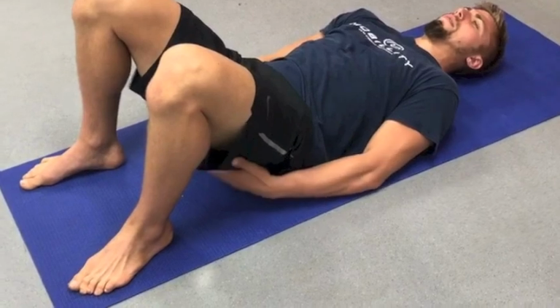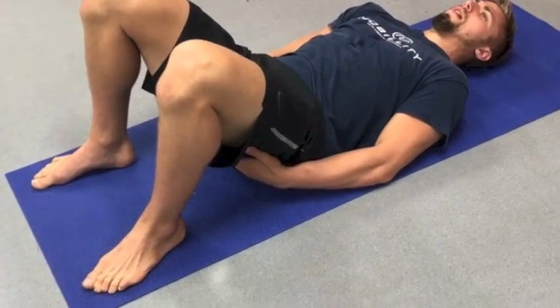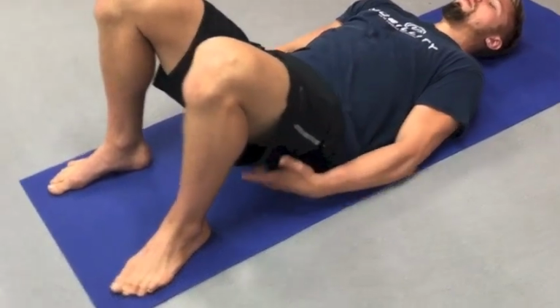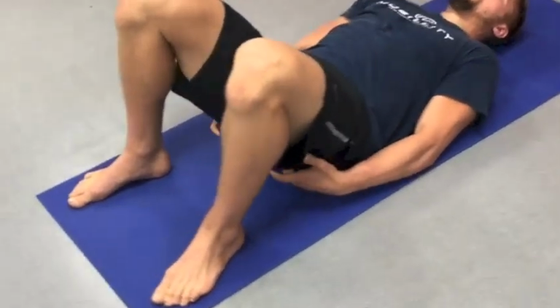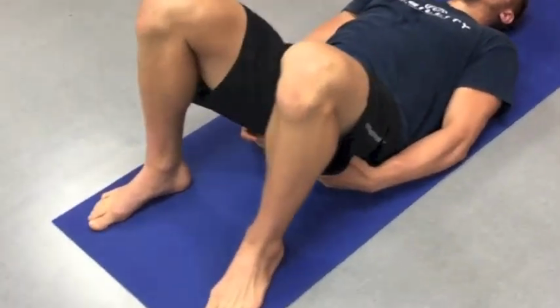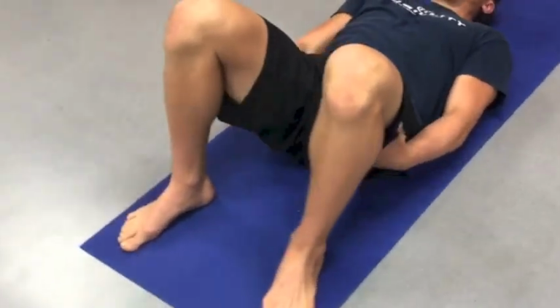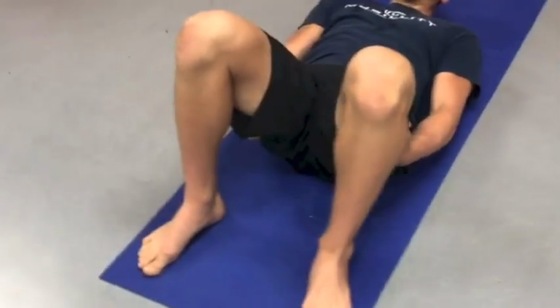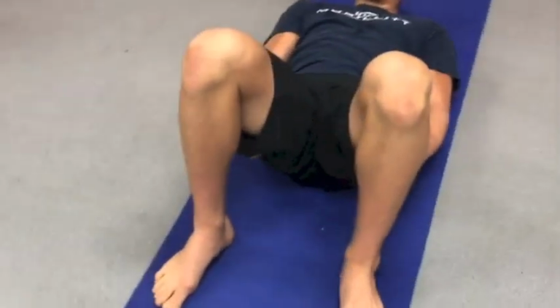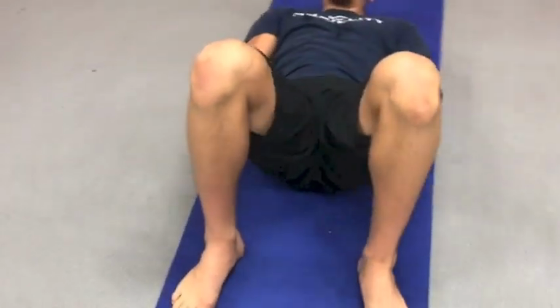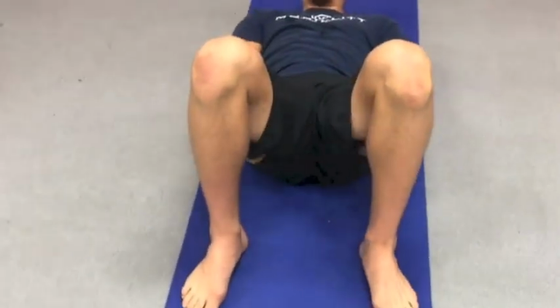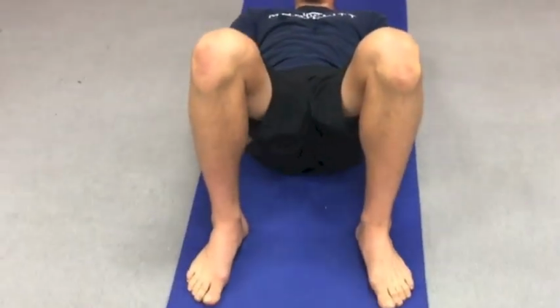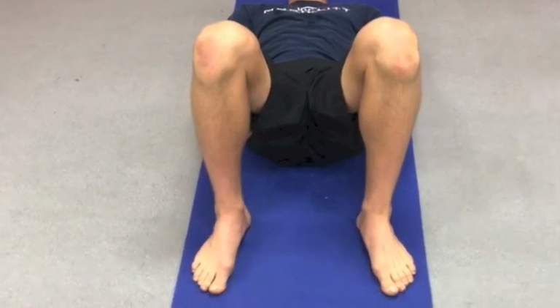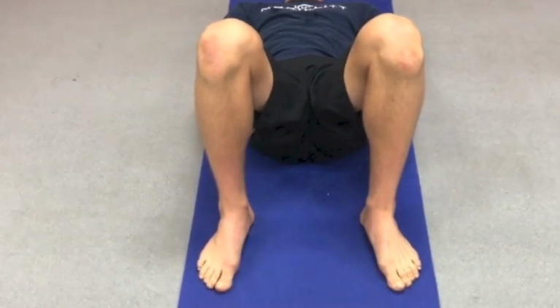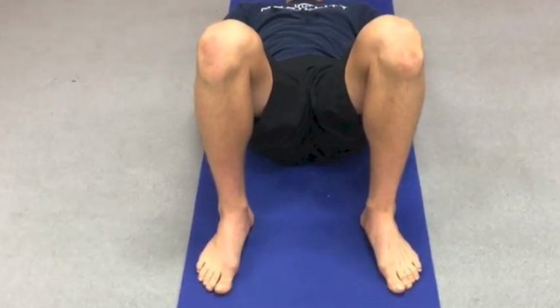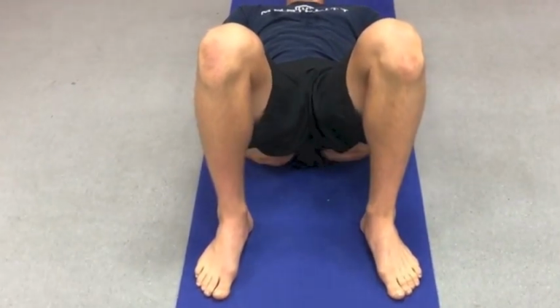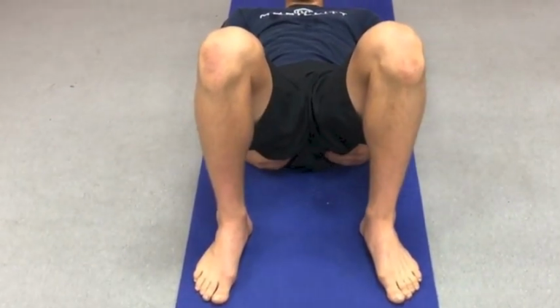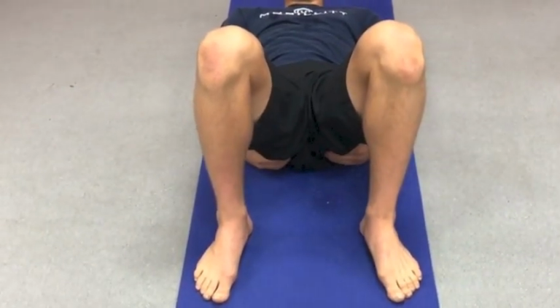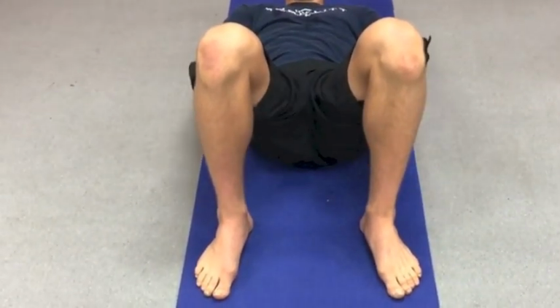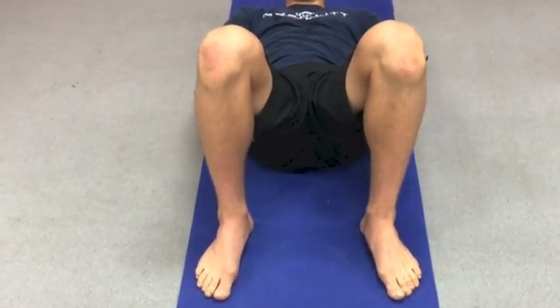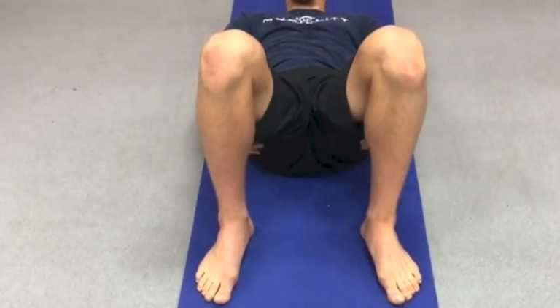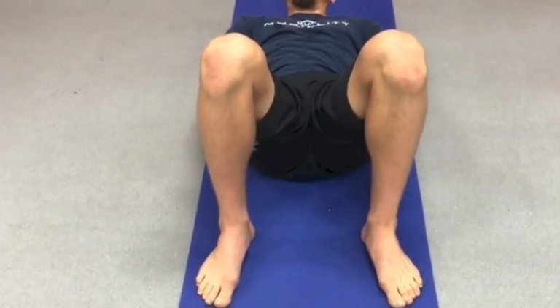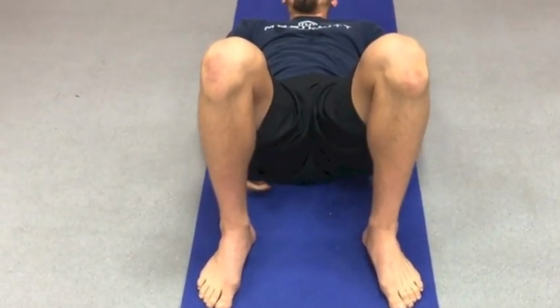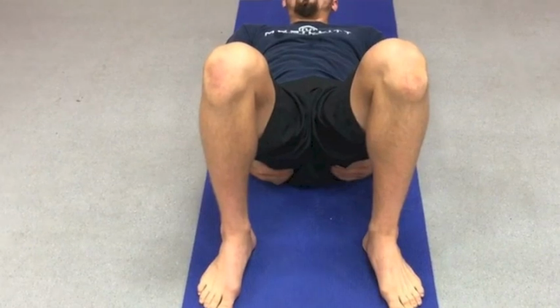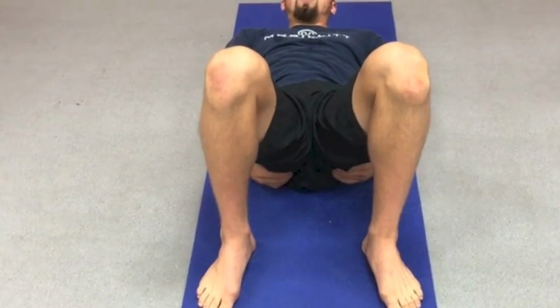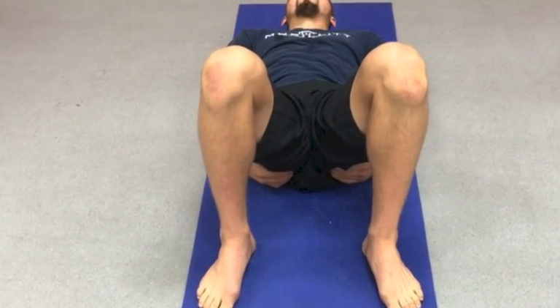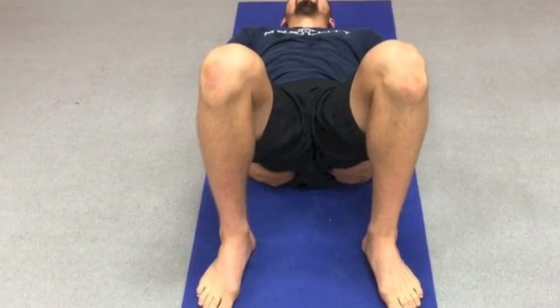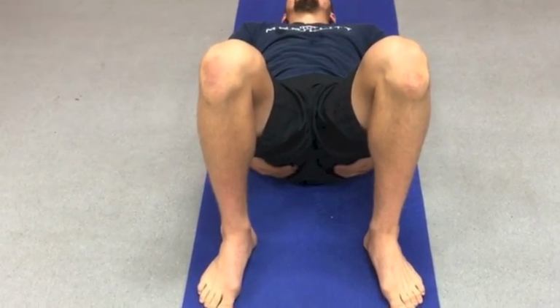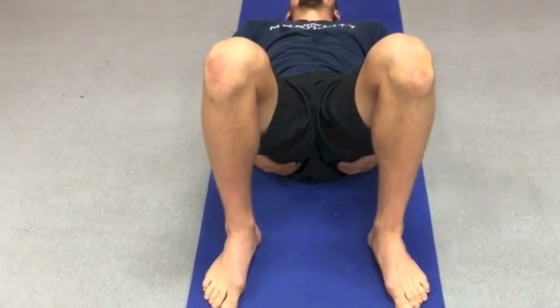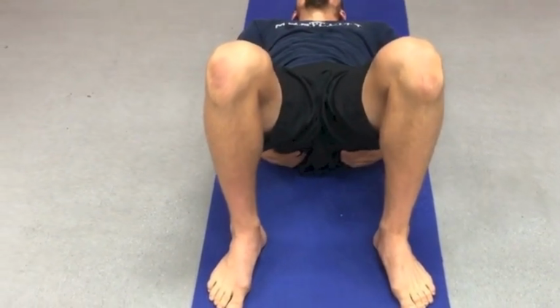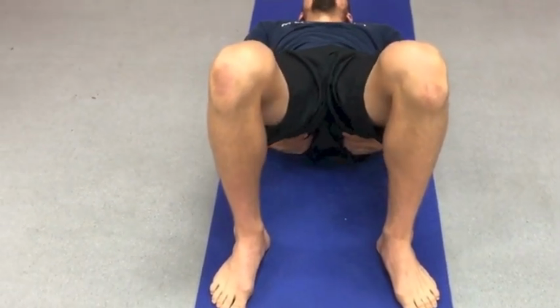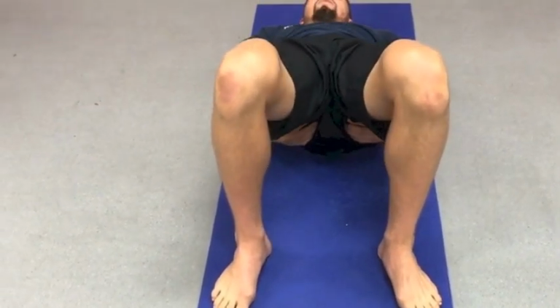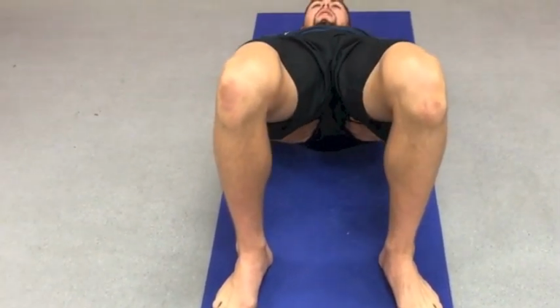Some people have hamstrings that want to predominate here, so notice when you're engaging your glutes whether your hamstrings are firing too much. We want glute activation. Once the glutes are active, then we really push into the ground.